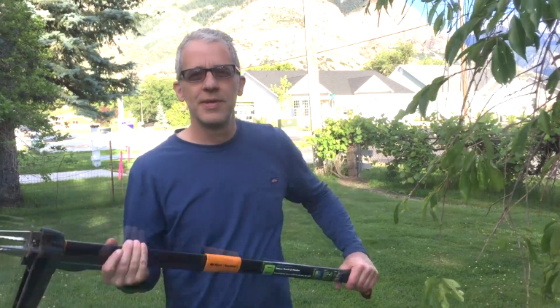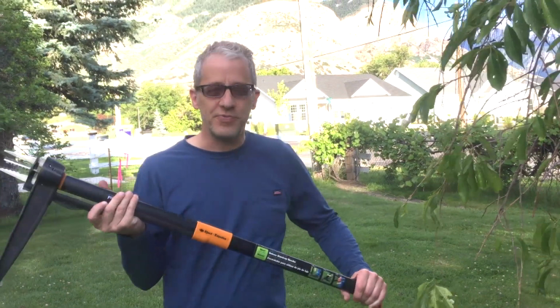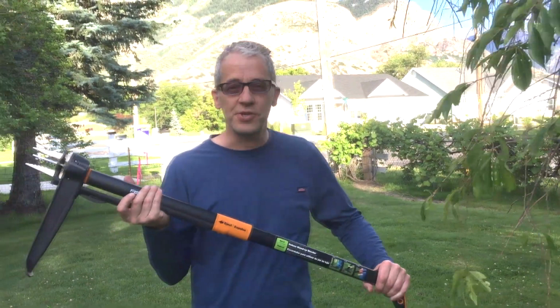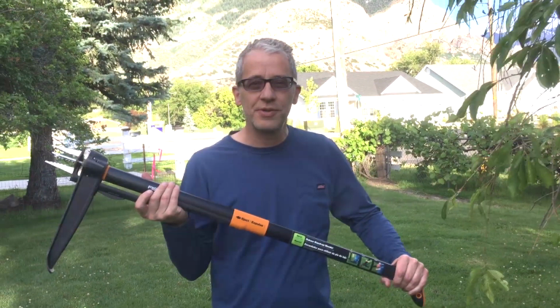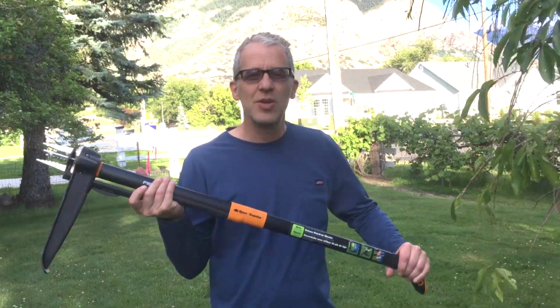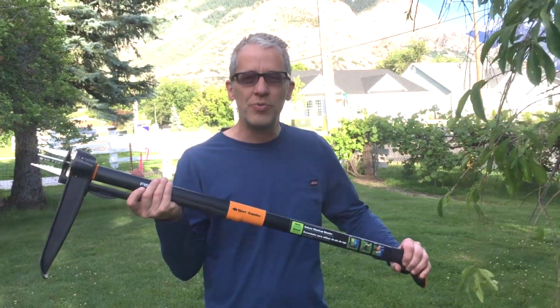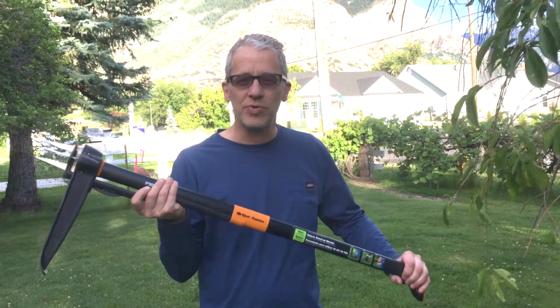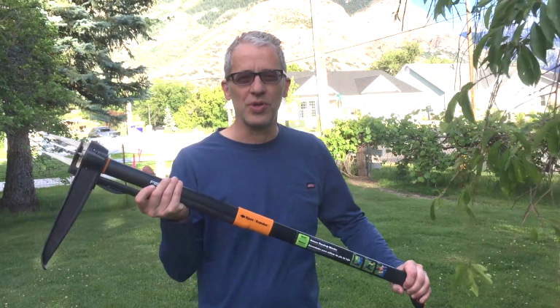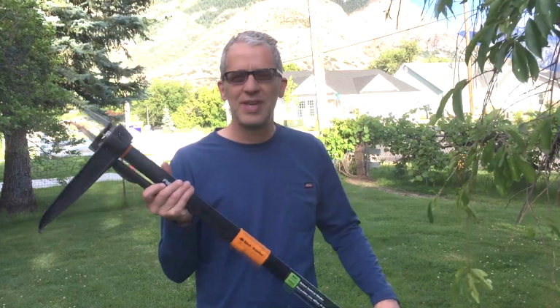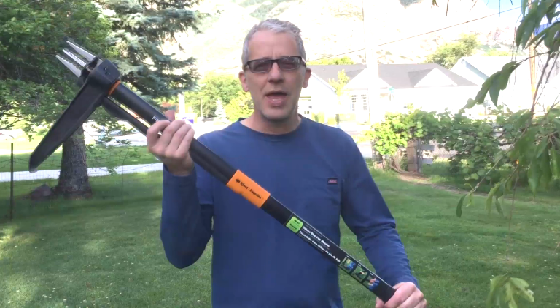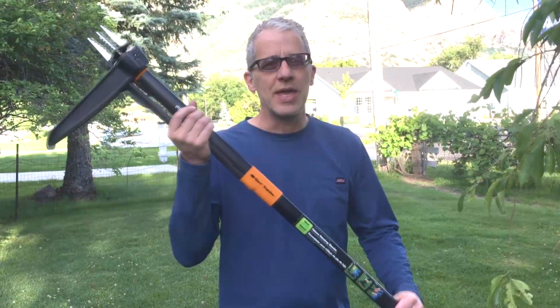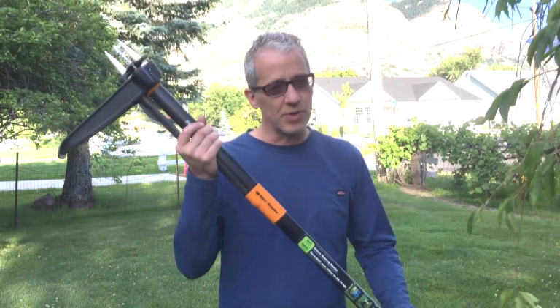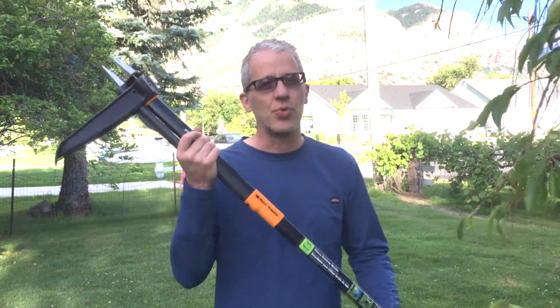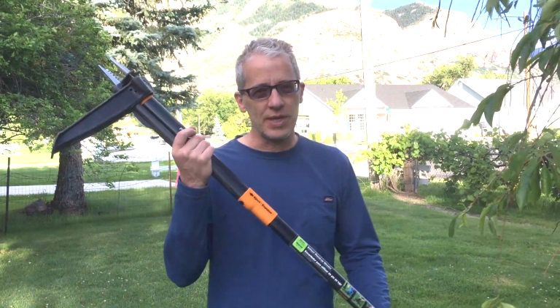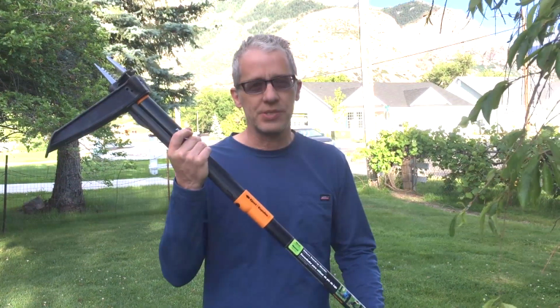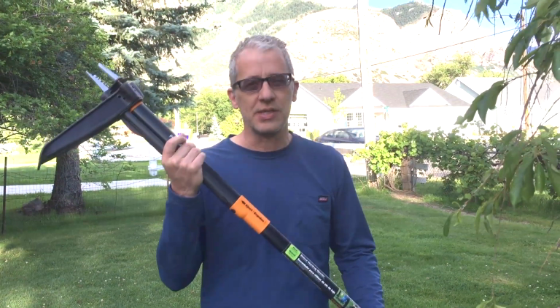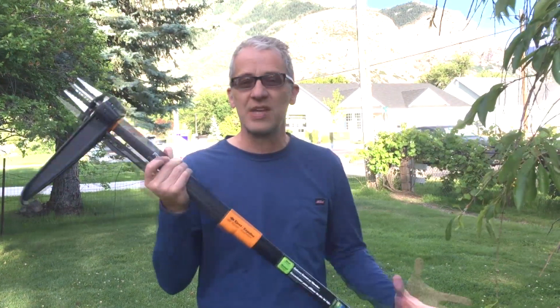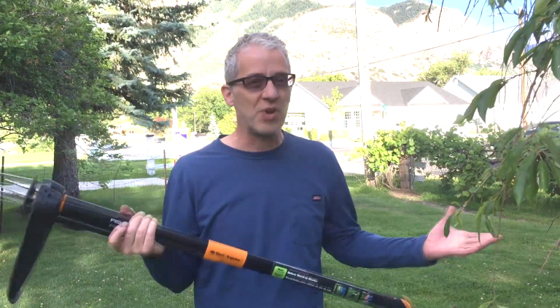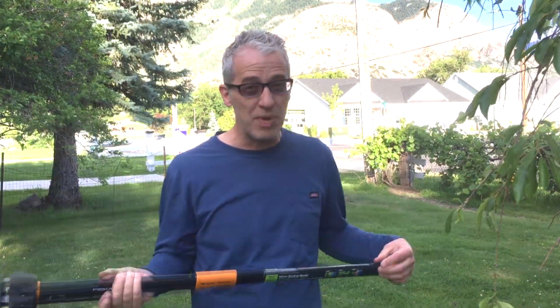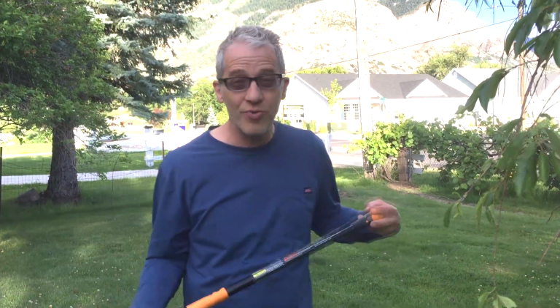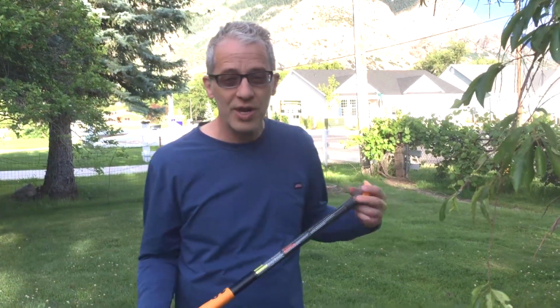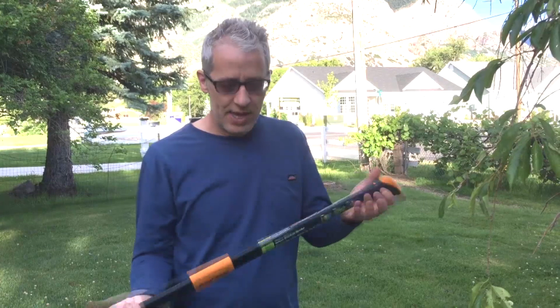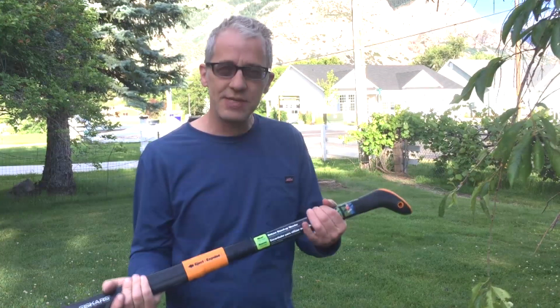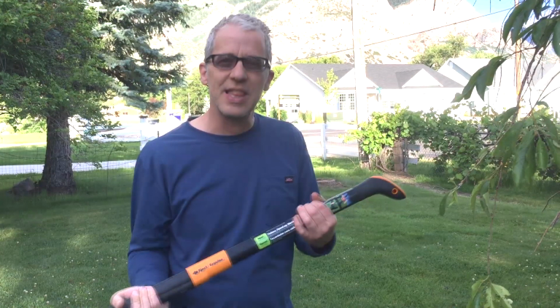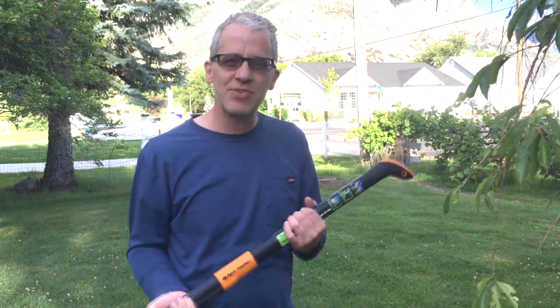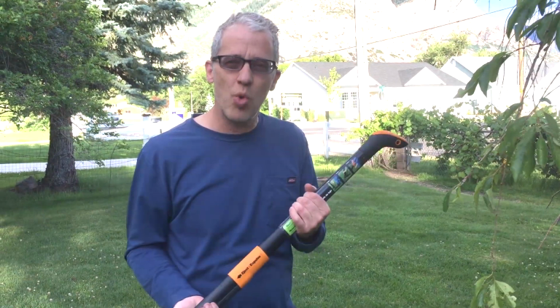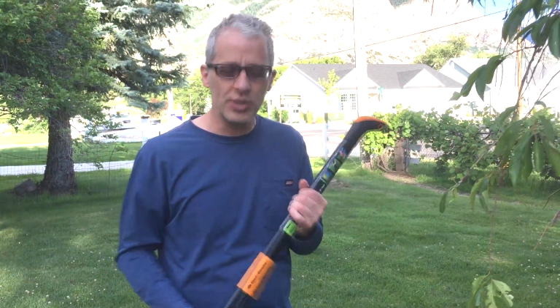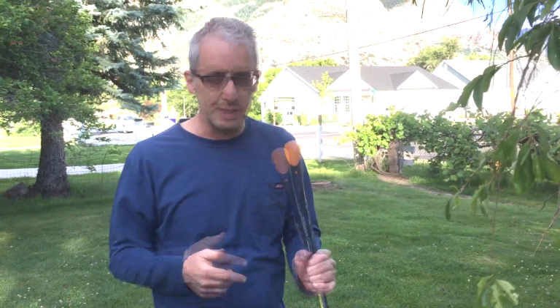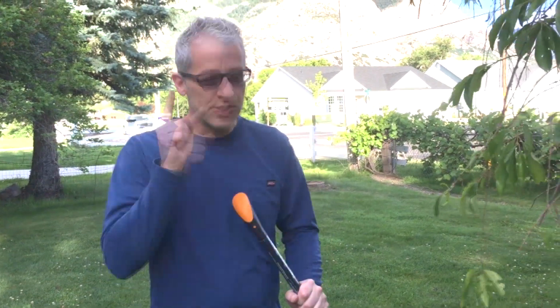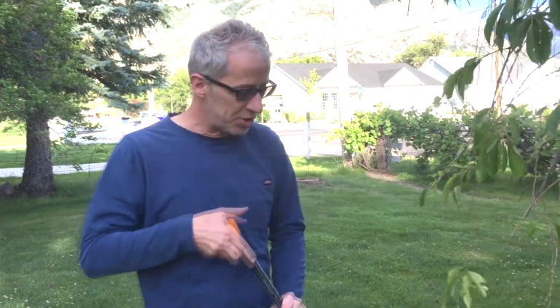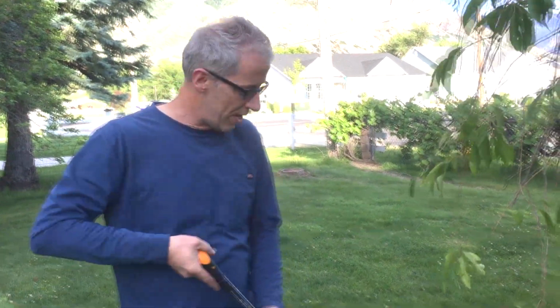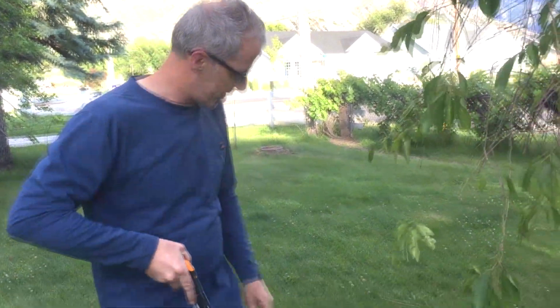It's the Fiskars weed removal tool. It works really nice and it's fast. You don't have to bend over. It has a lifetime warranty. So let me show you how it works.